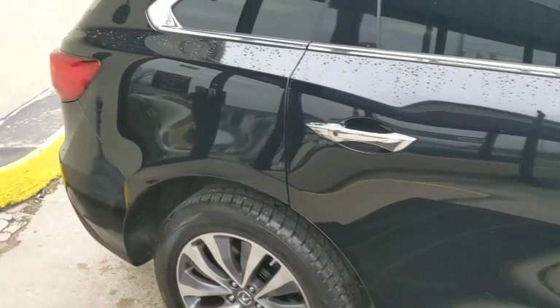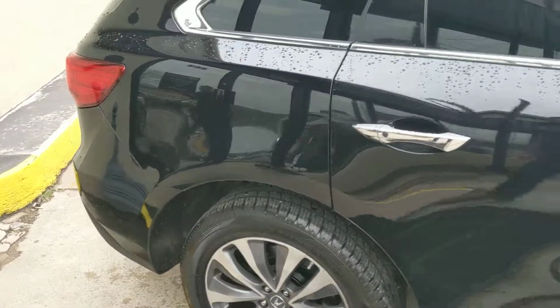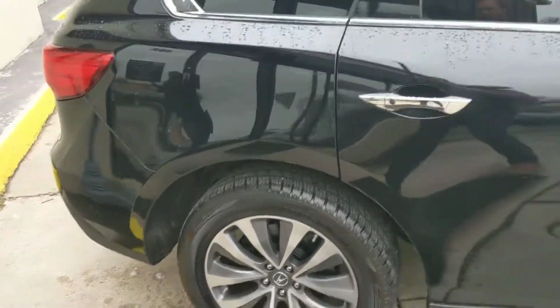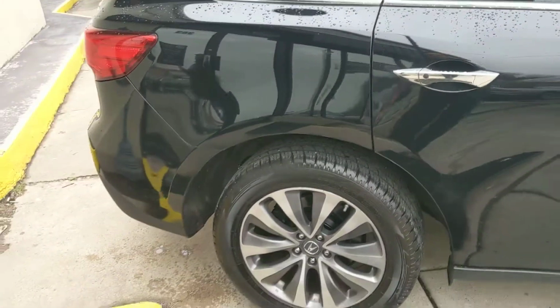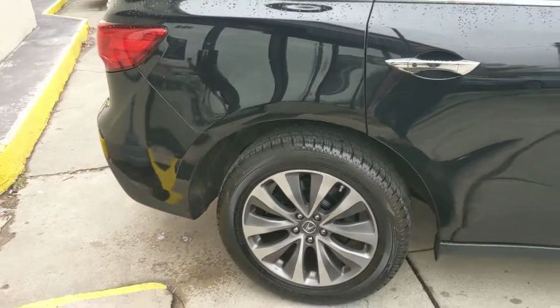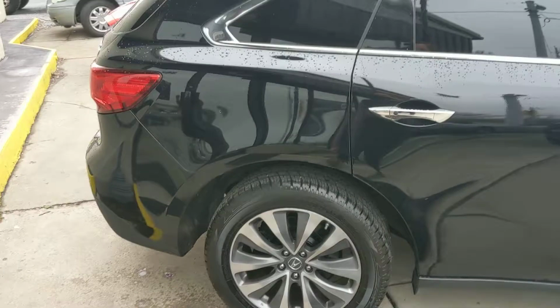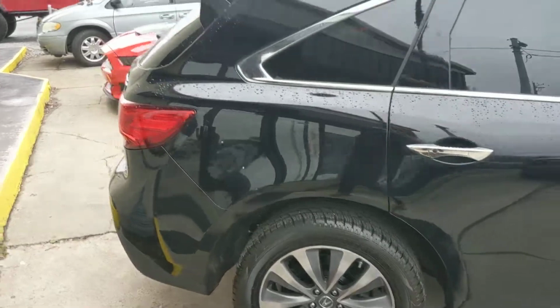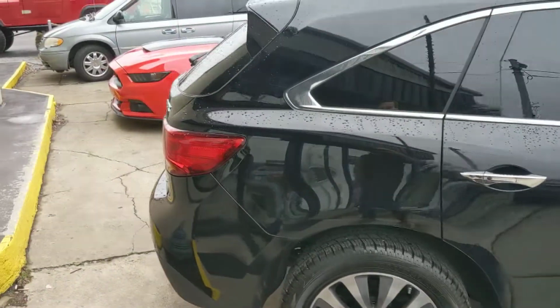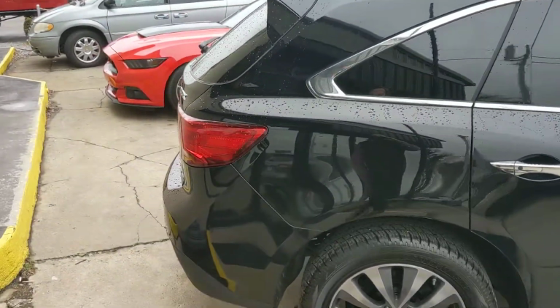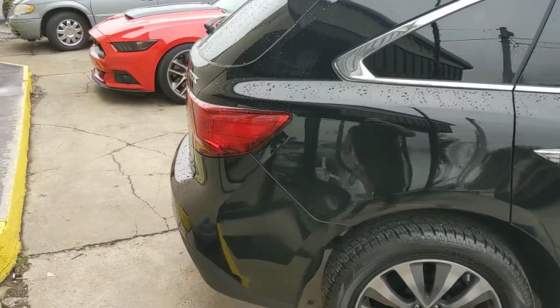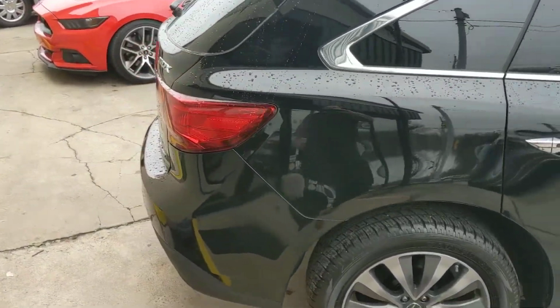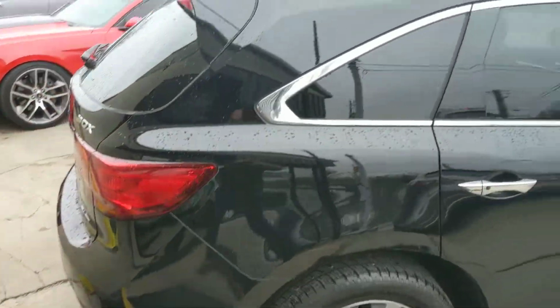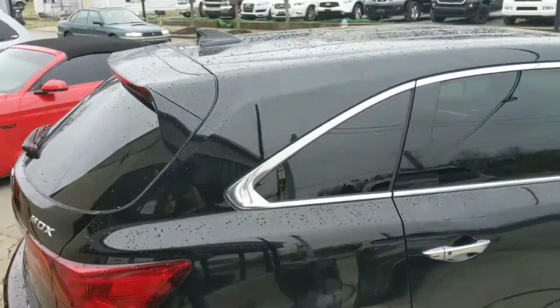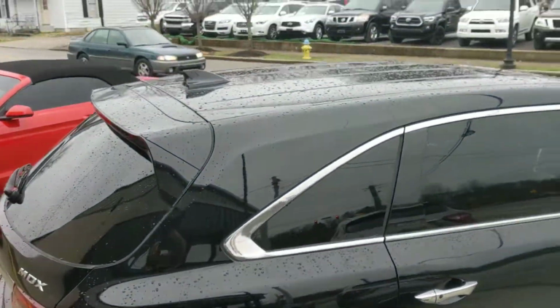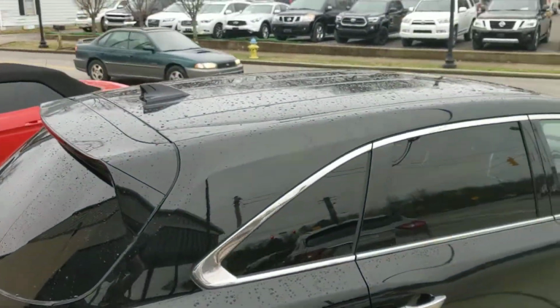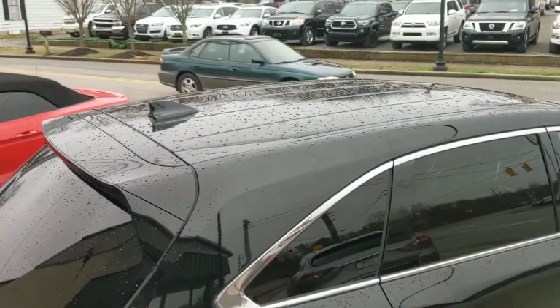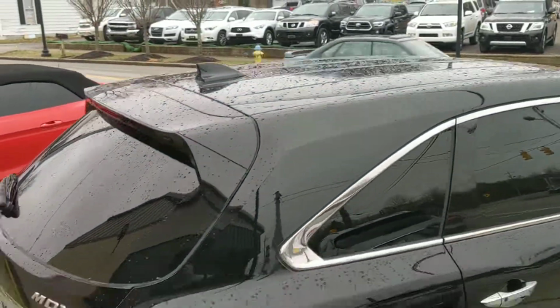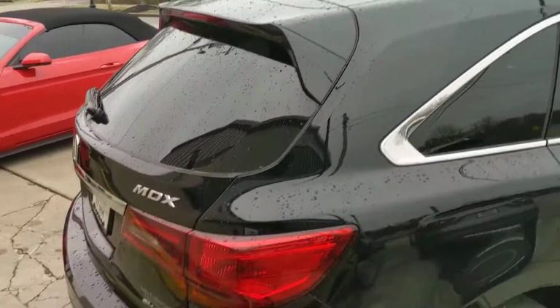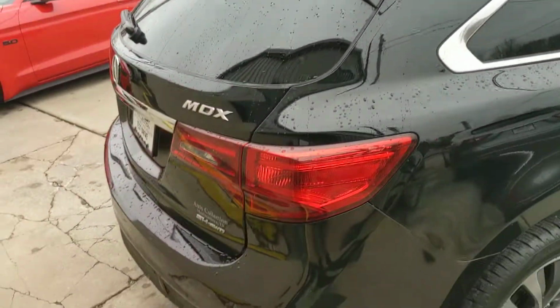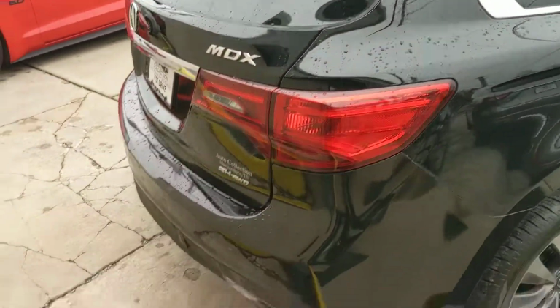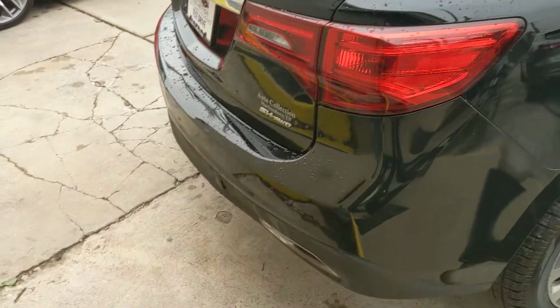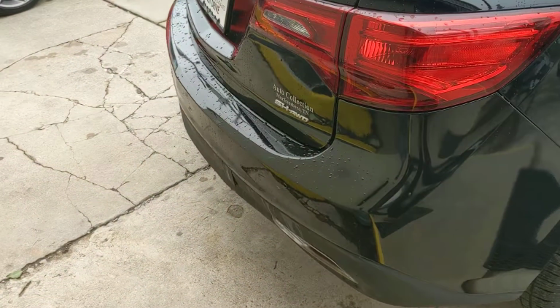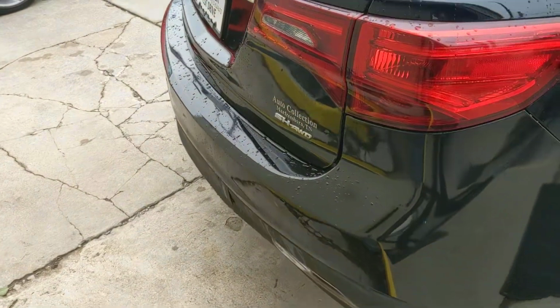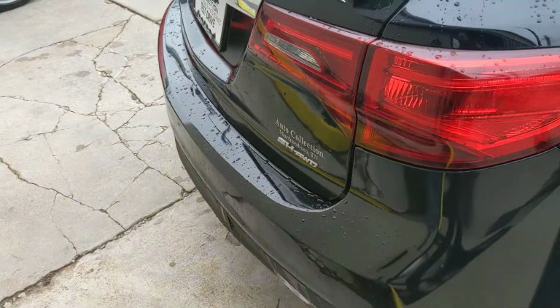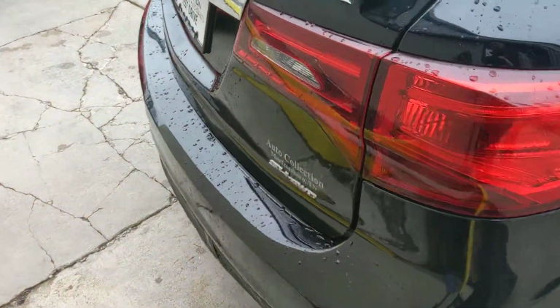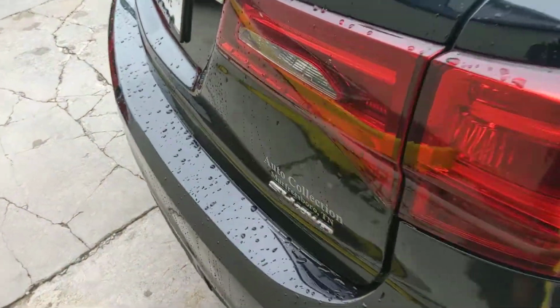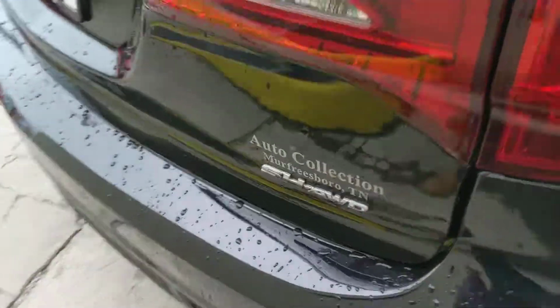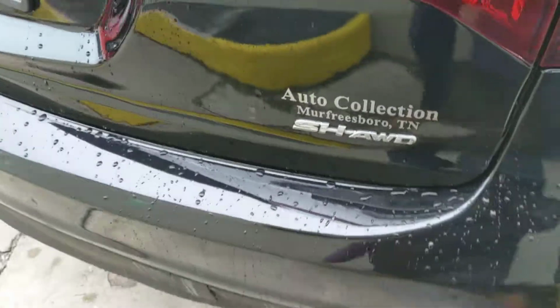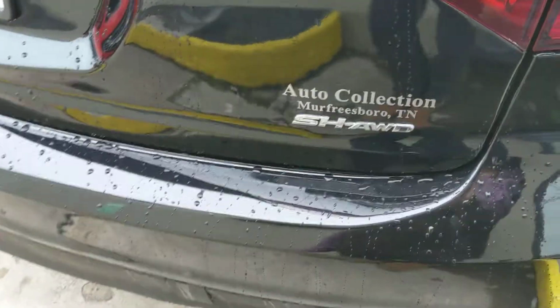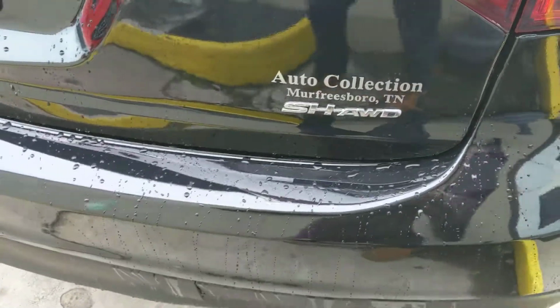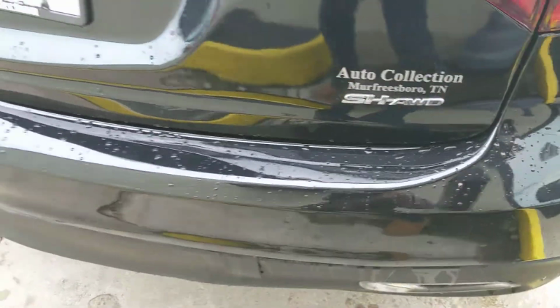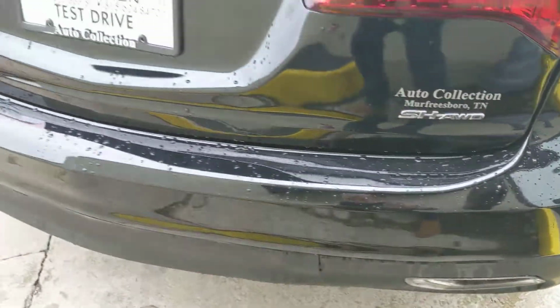Good tread on the tires. Brakes and rotors are good. You get two keys. It rained, so sorry about that. We can pull the Auto Collection of Murfreesboro decal off if you want.